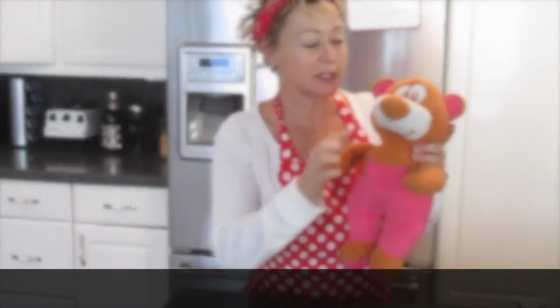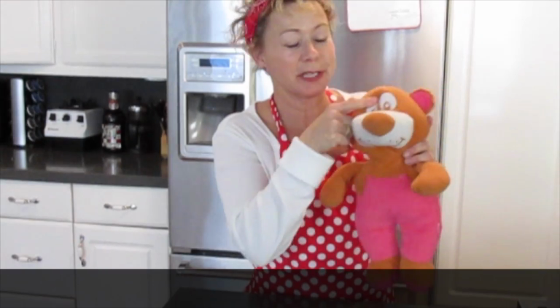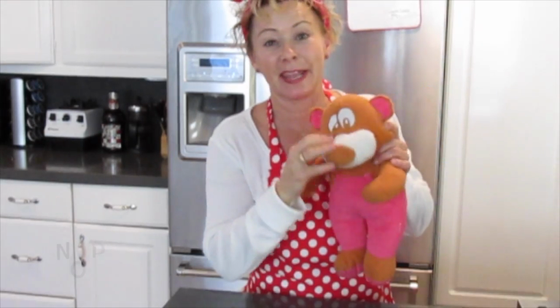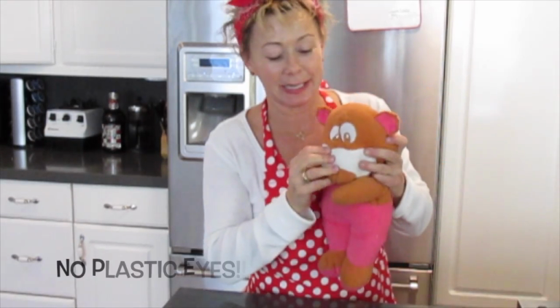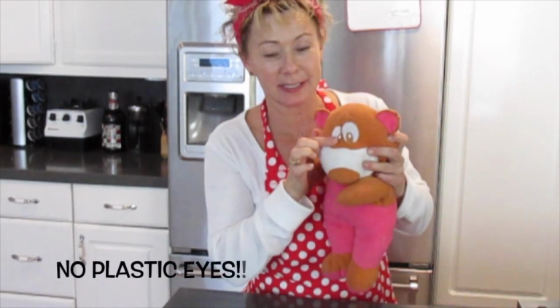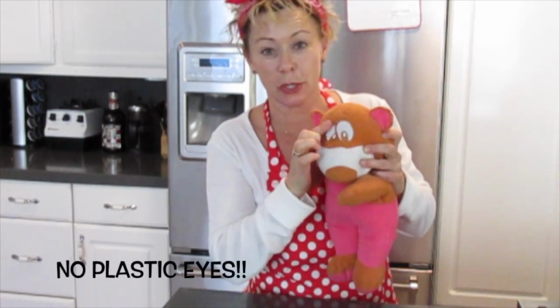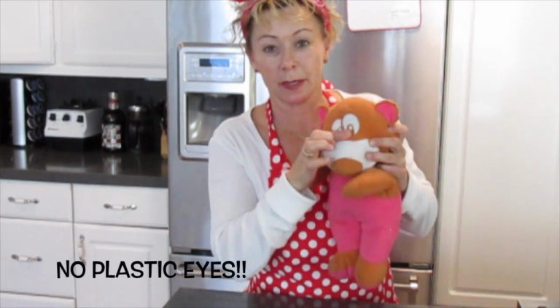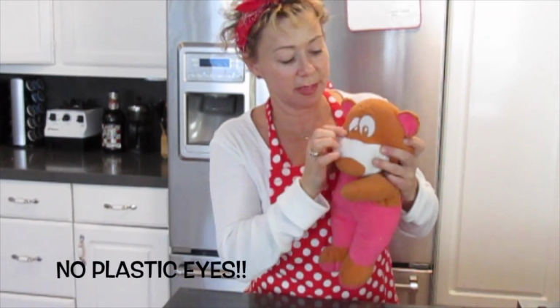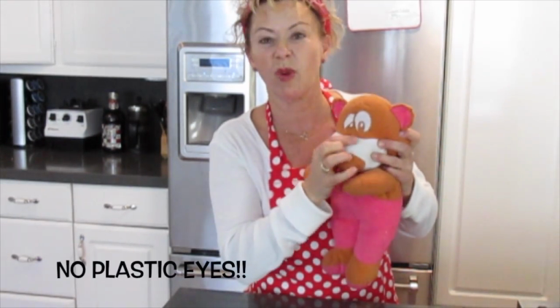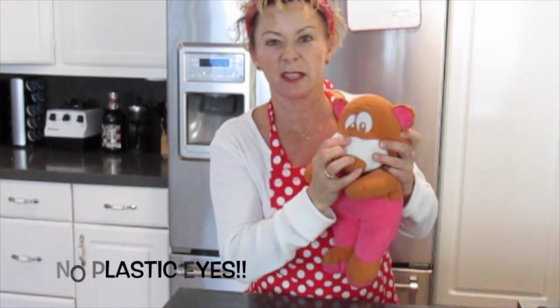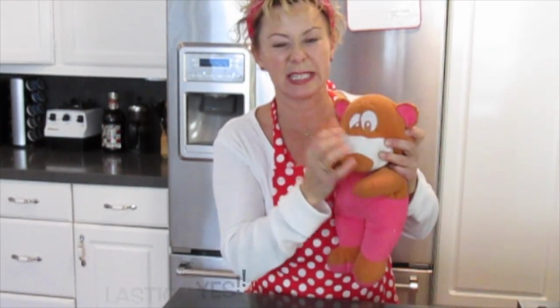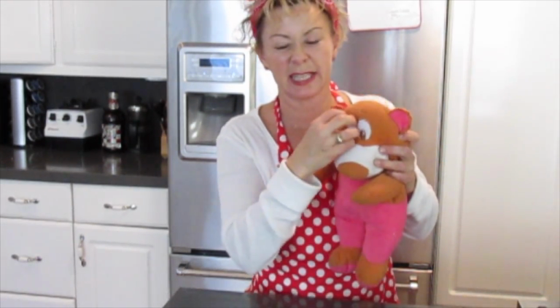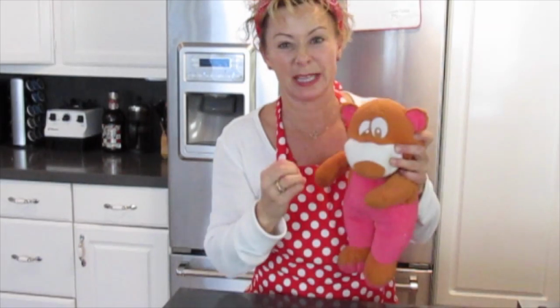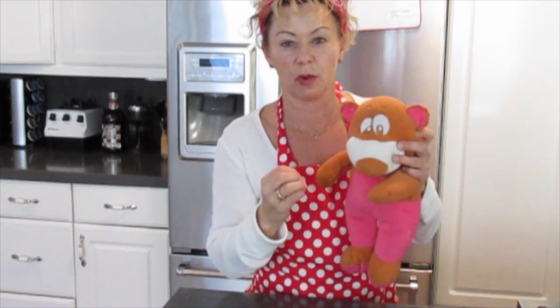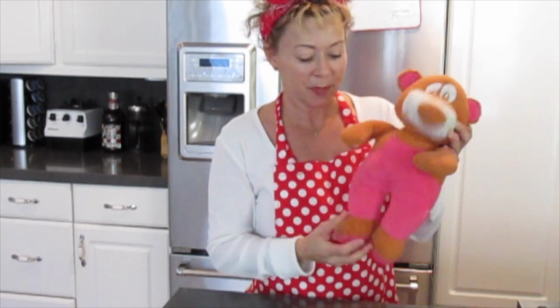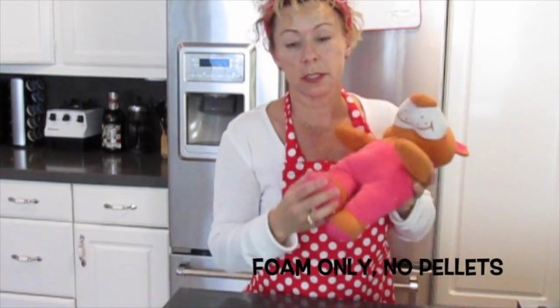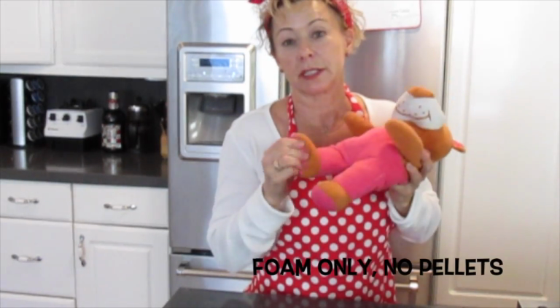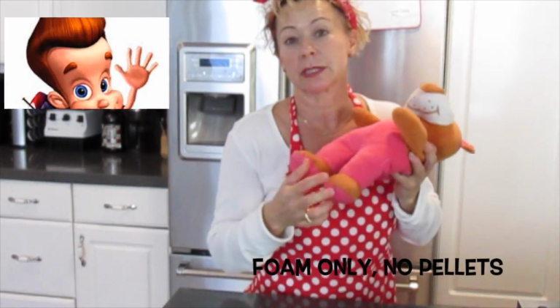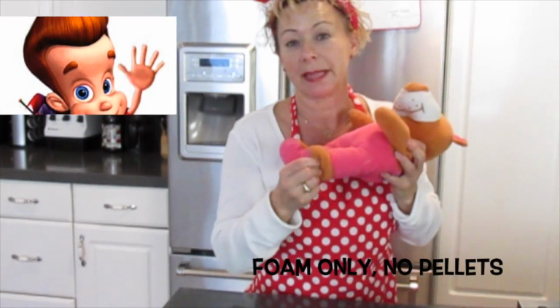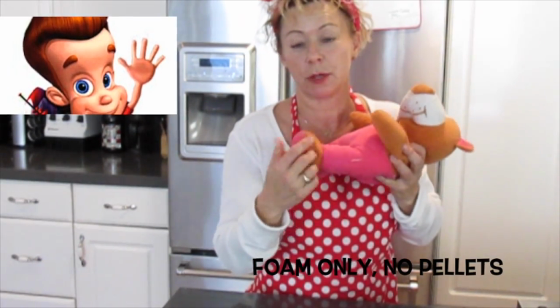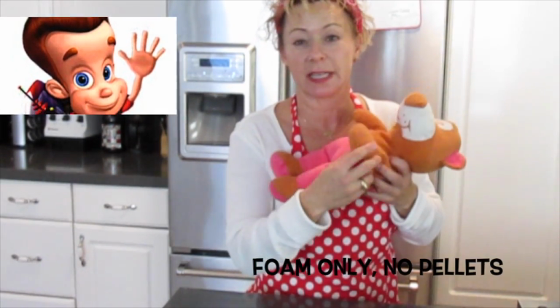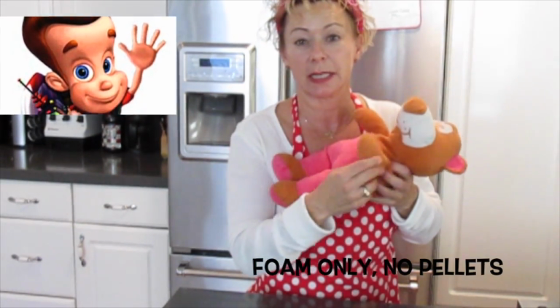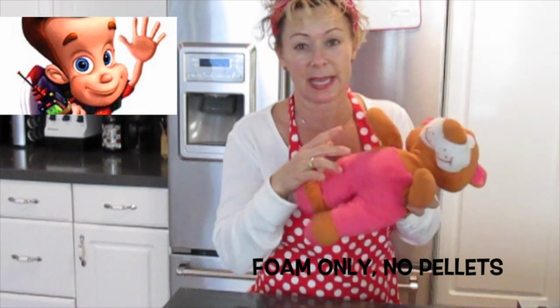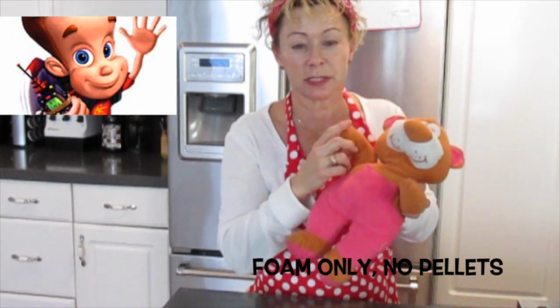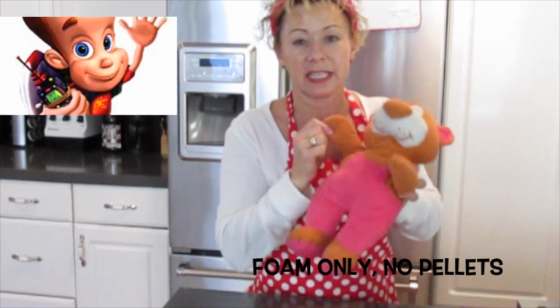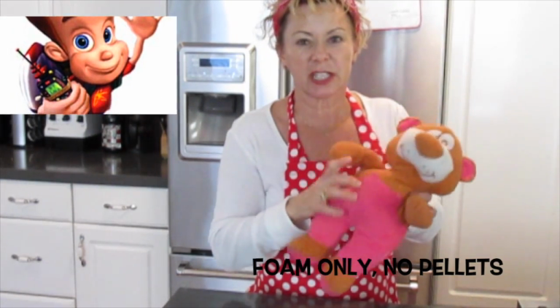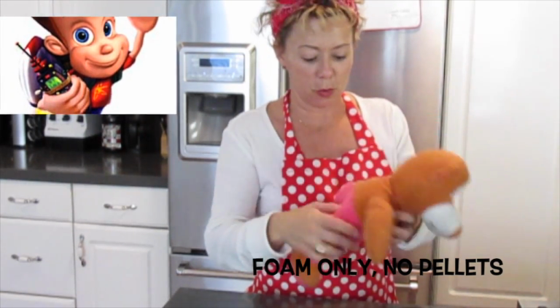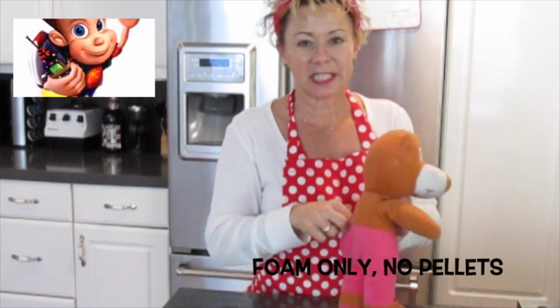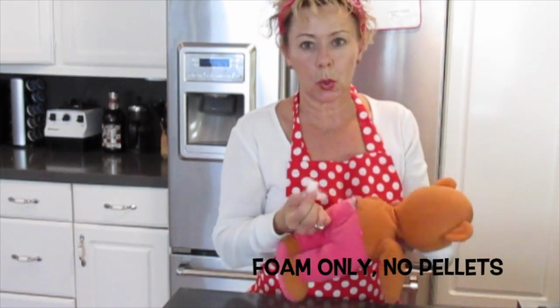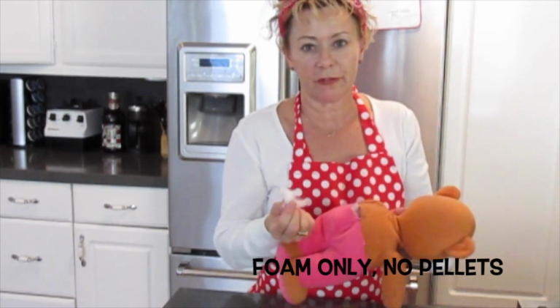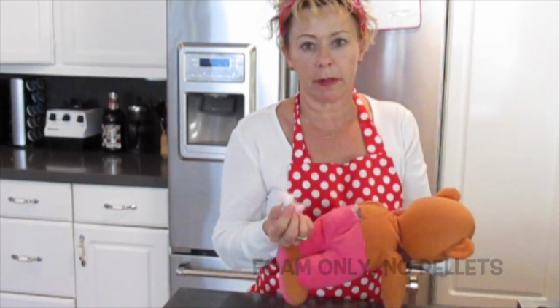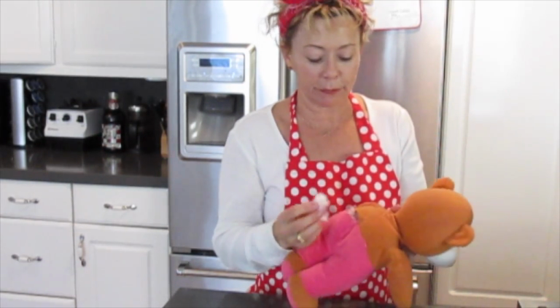A good dog toy does not have plastic eyes. See, they're sewn with thread, so it's not something he can choke on. Also, there's none of those little pellets that you find in a lot of stuffed animals. It's just foam — just a whole lot of foam all over your floor.